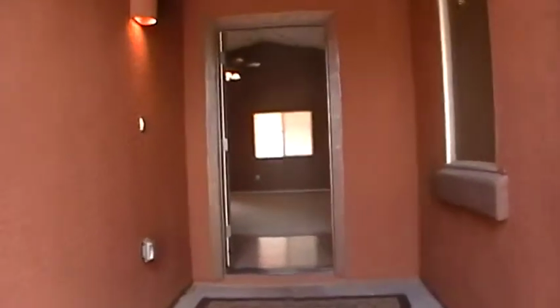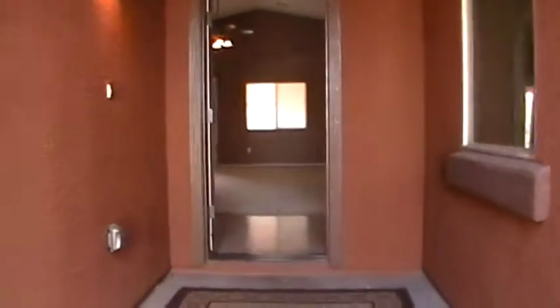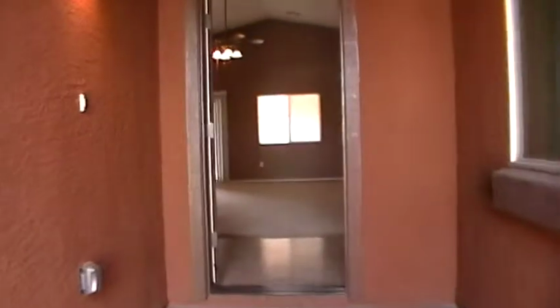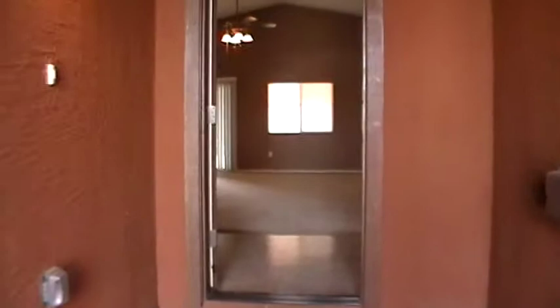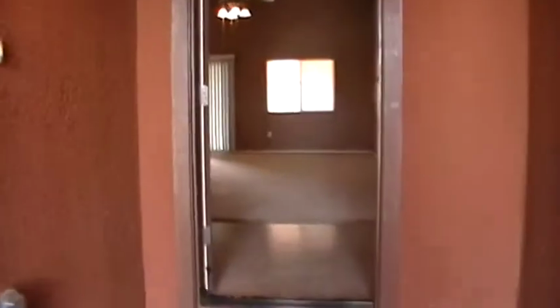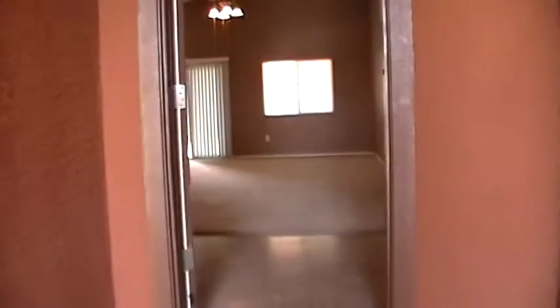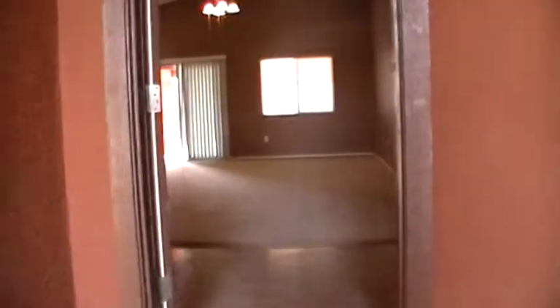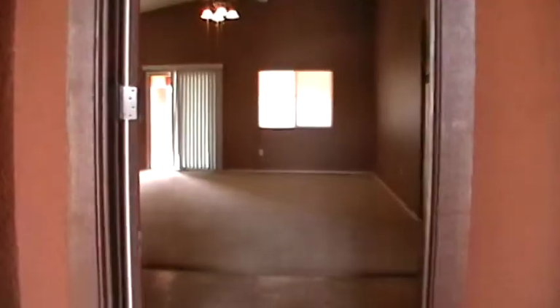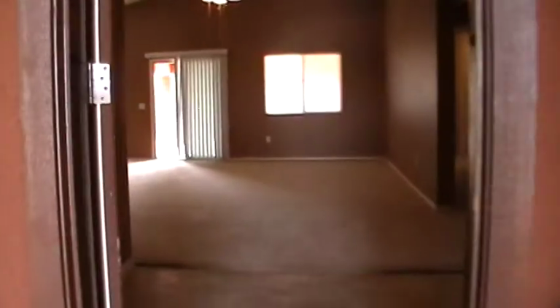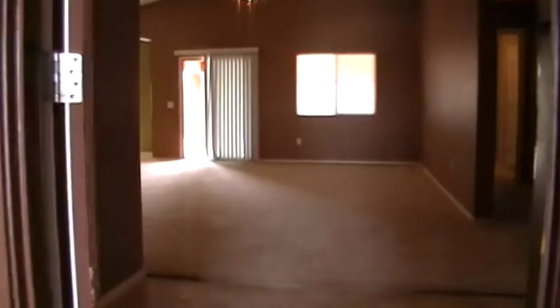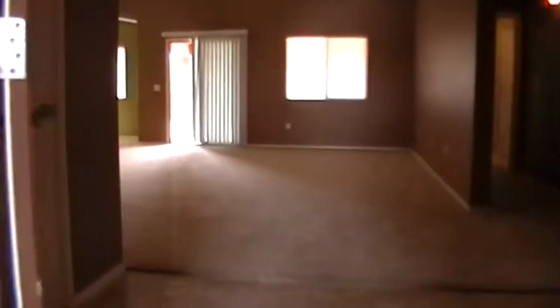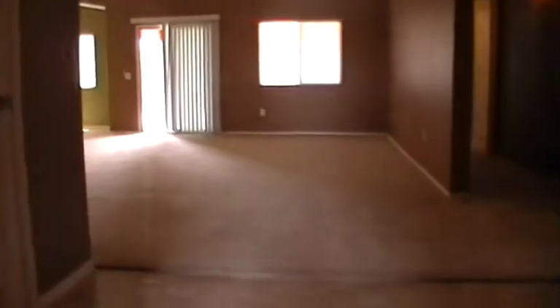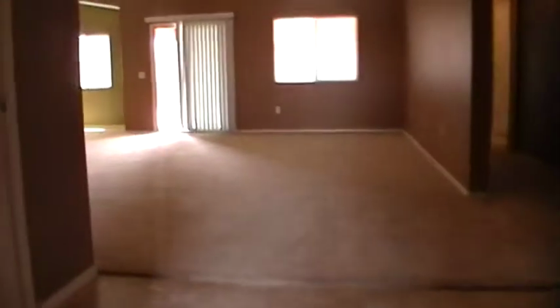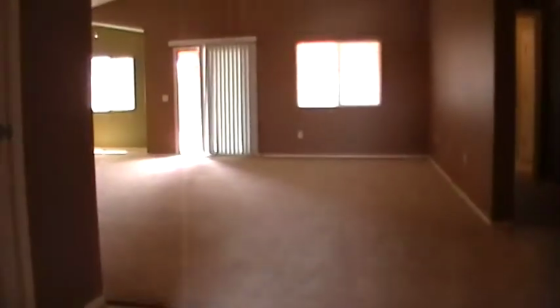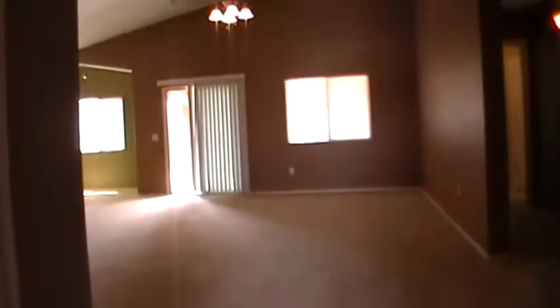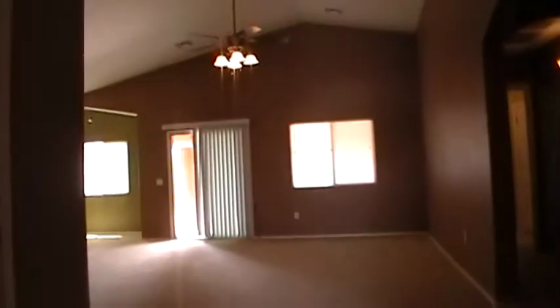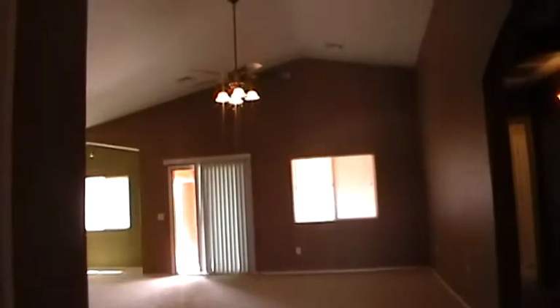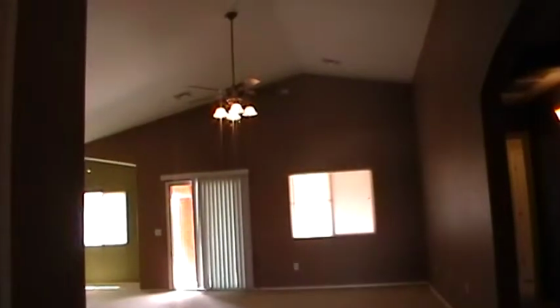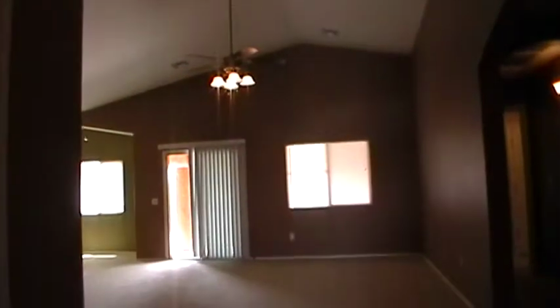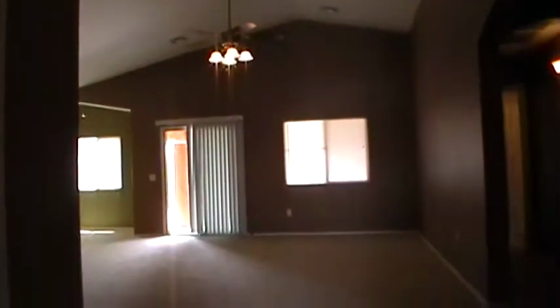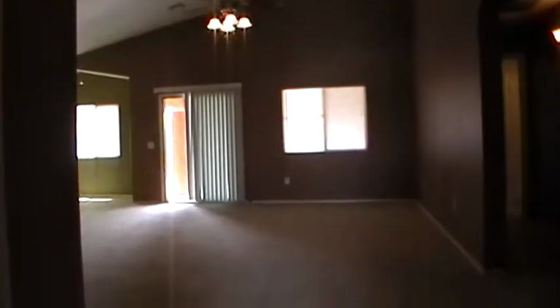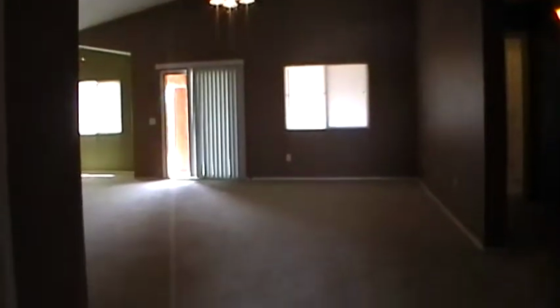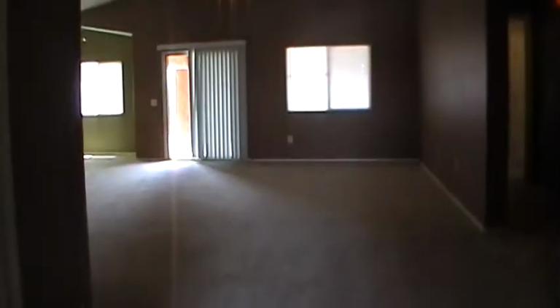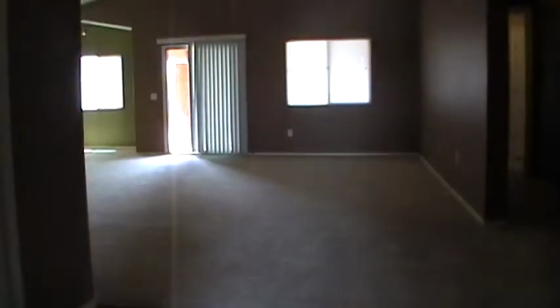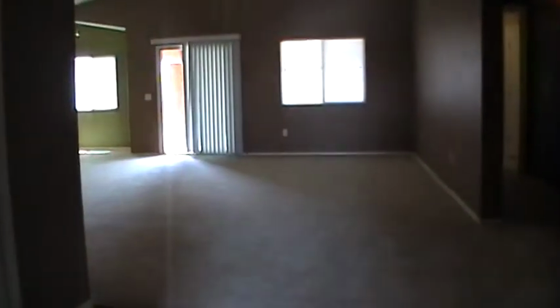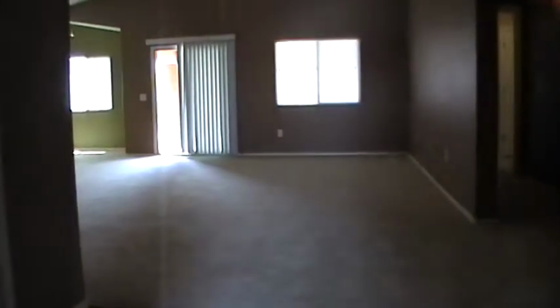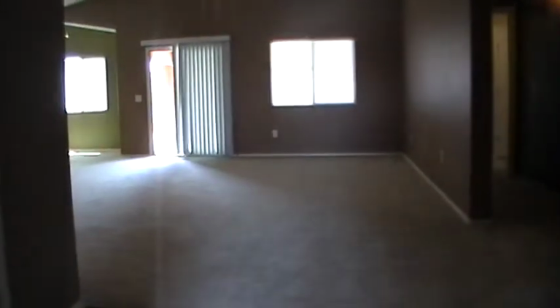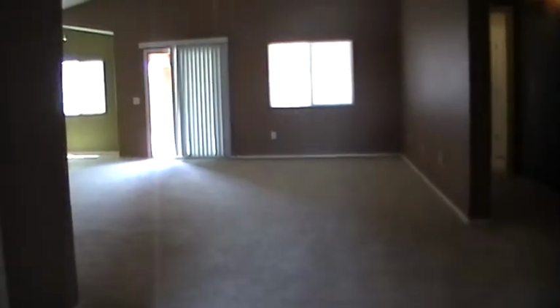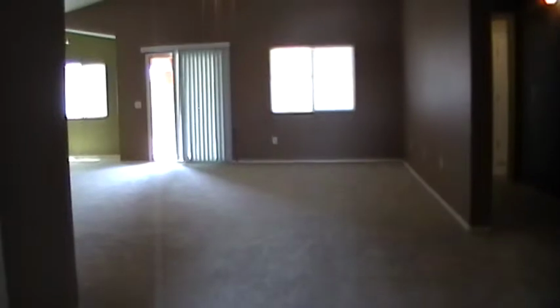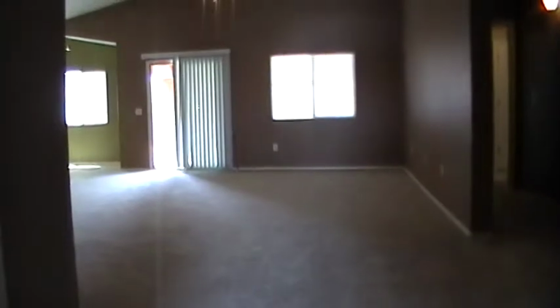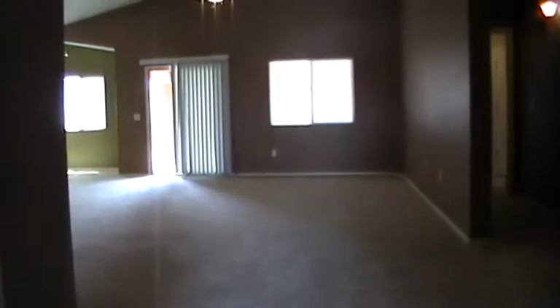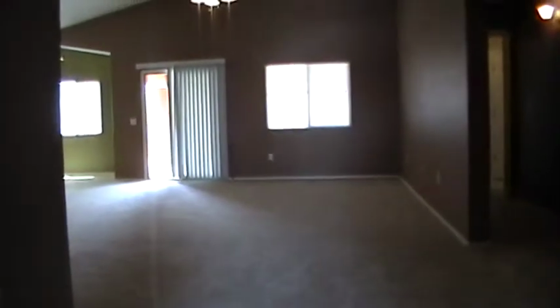As we step into the home here, we are stepping right into the great room area. You can see the carpet and the high ceilings and ceiling fan. All the bedrooms are to our right and the kitchen is to our left.